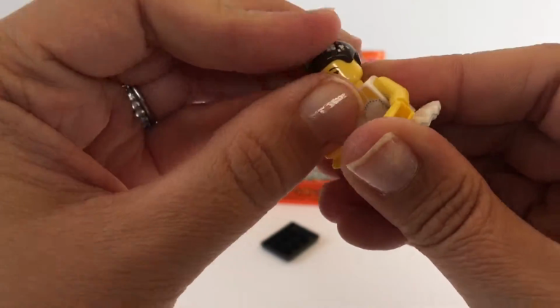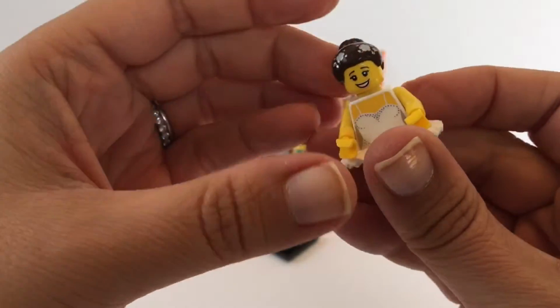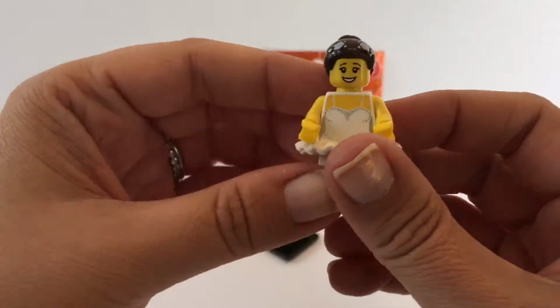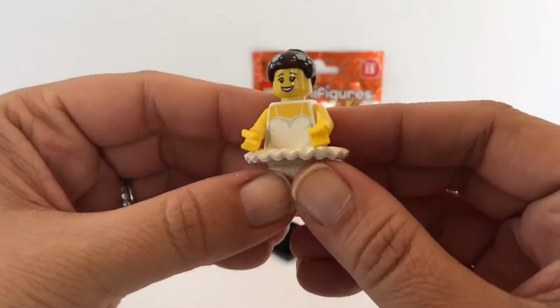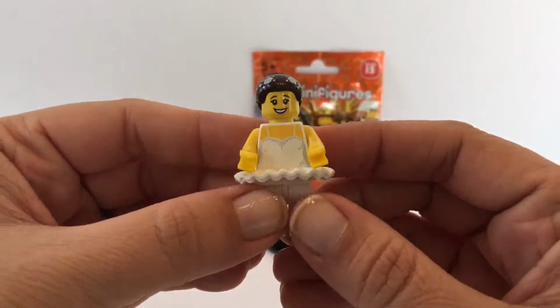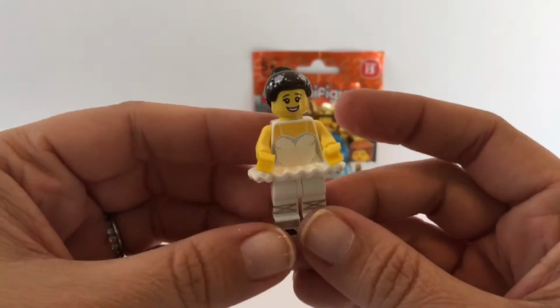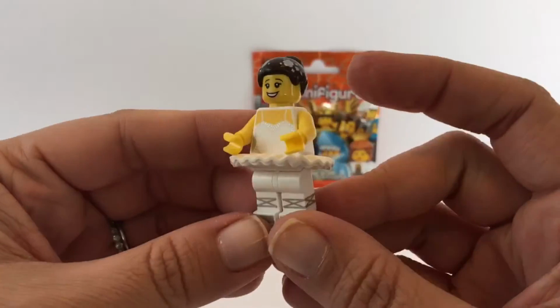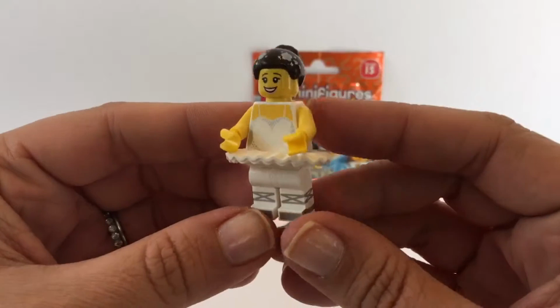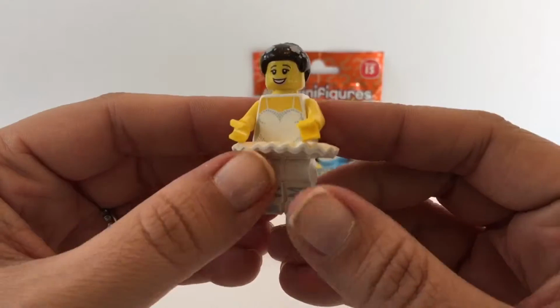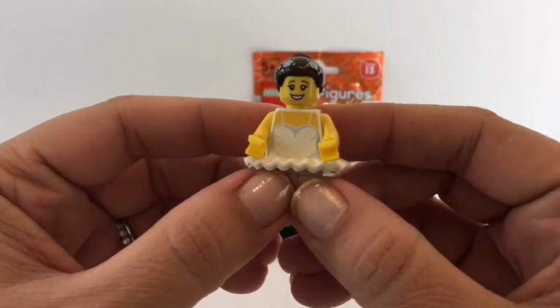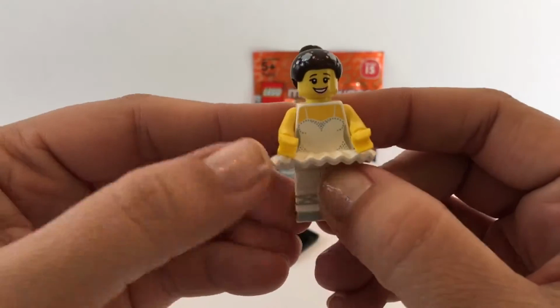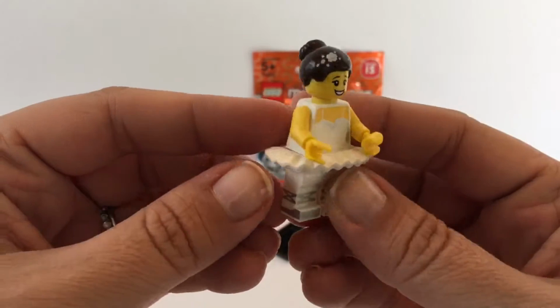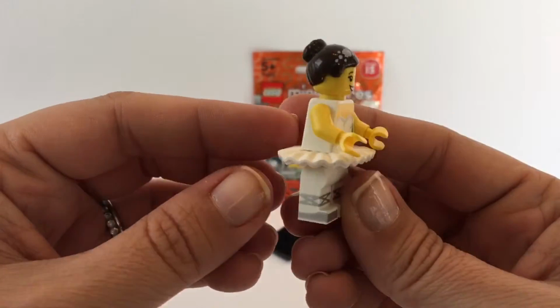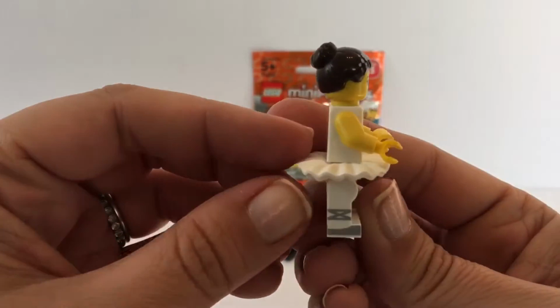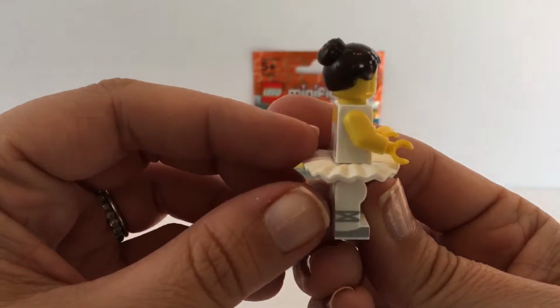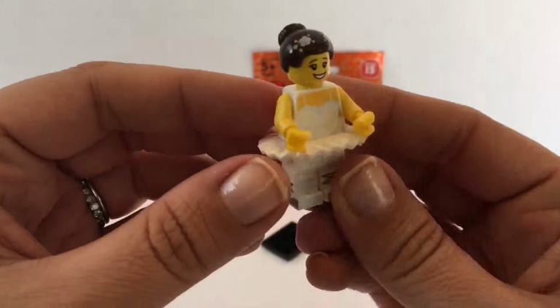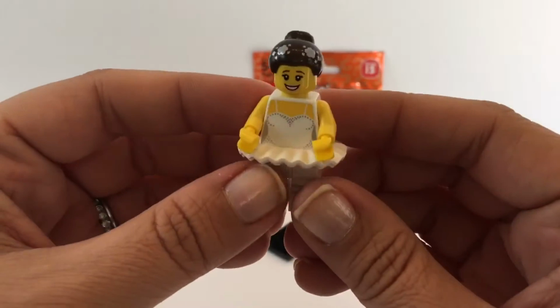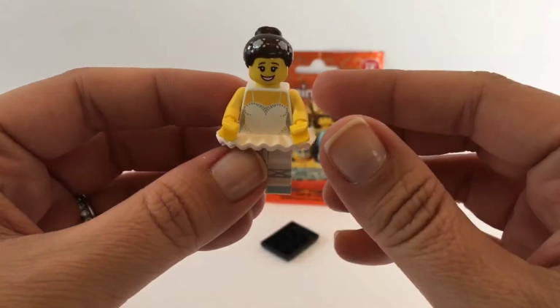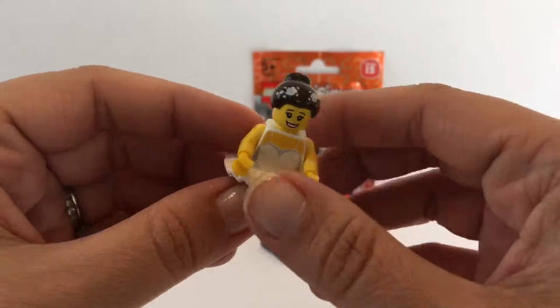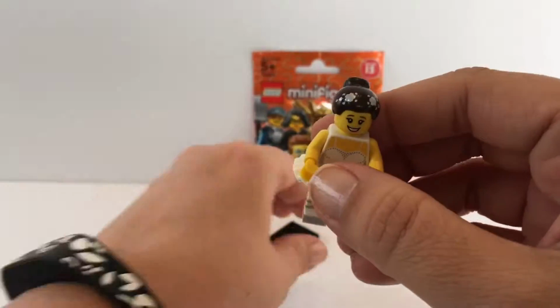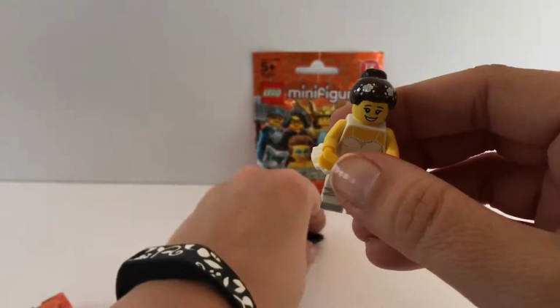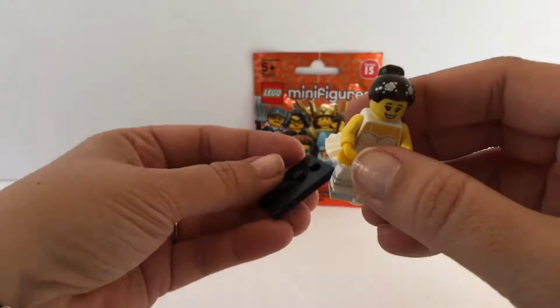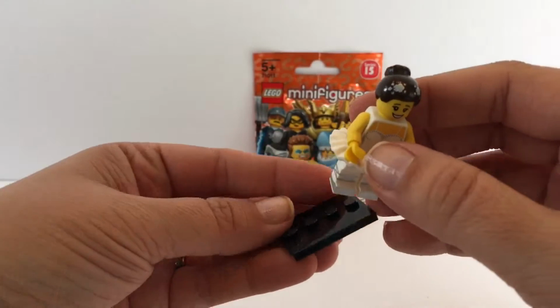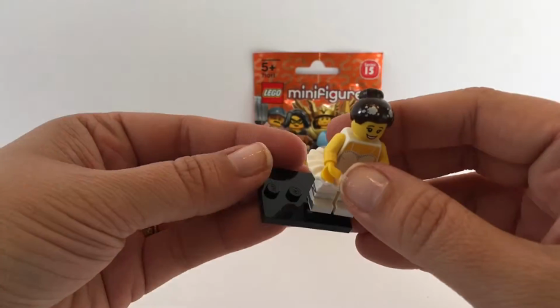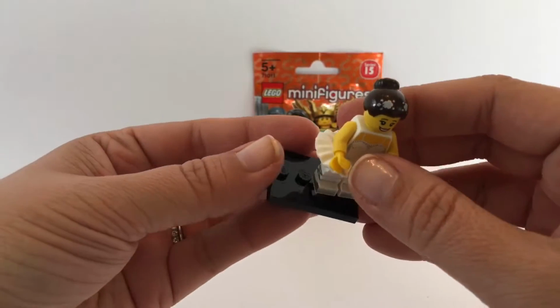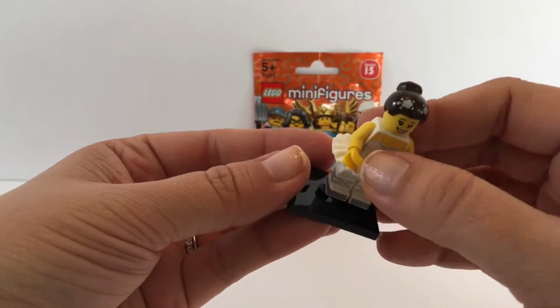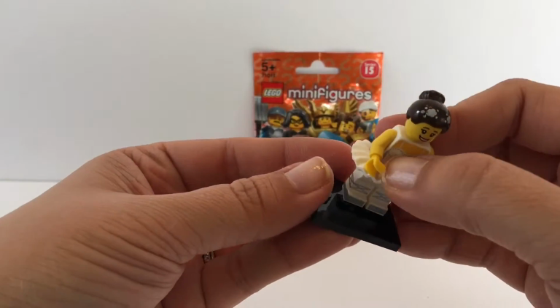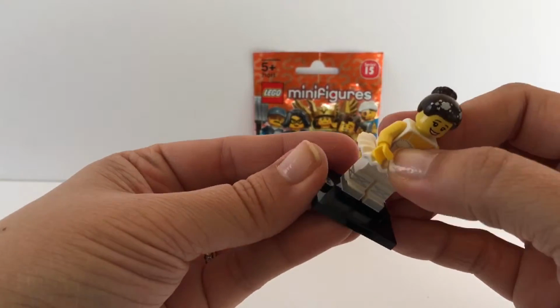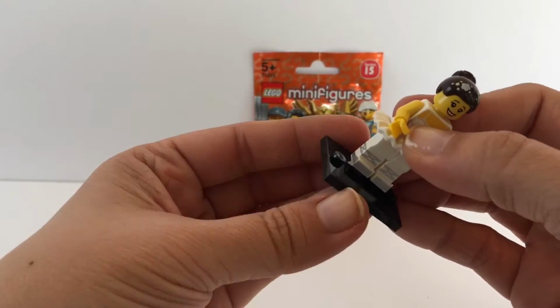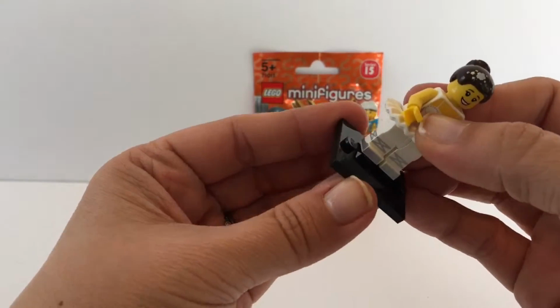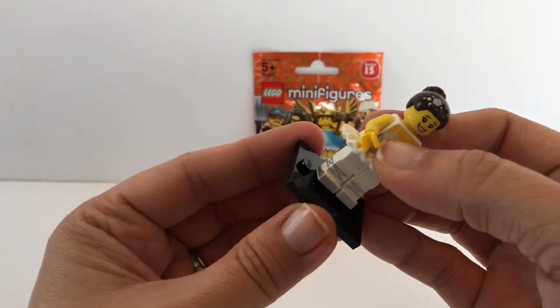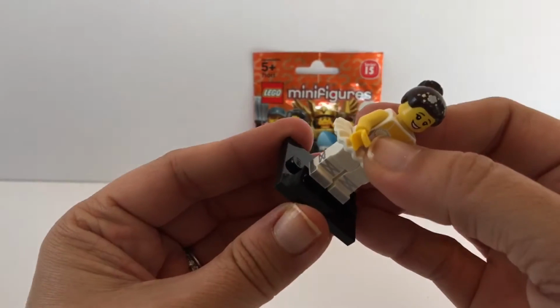There we go — so this is our first figure! Very cool, a little ballerina. I've also got this piece that I can stand her on, so I'm going to put her on that.